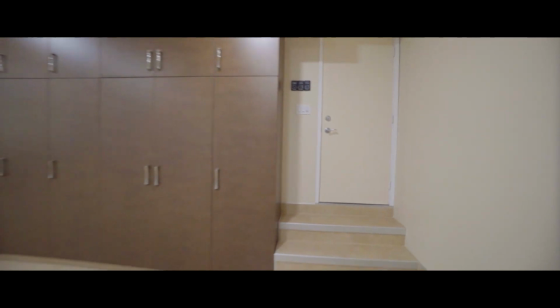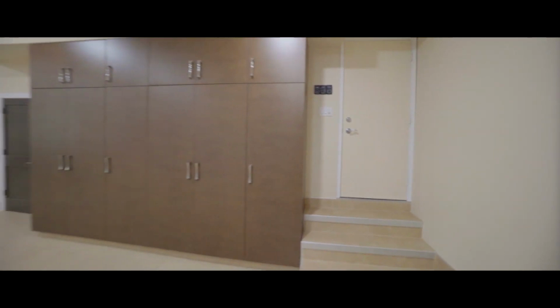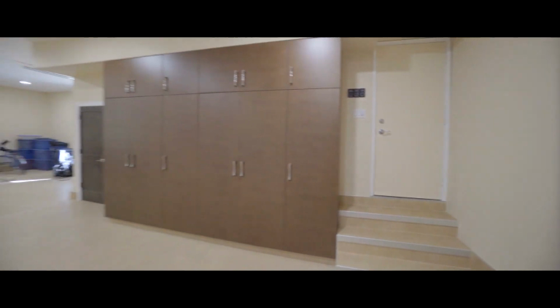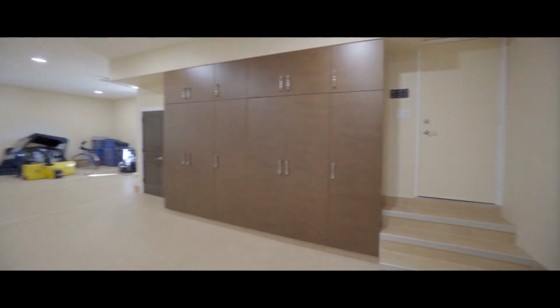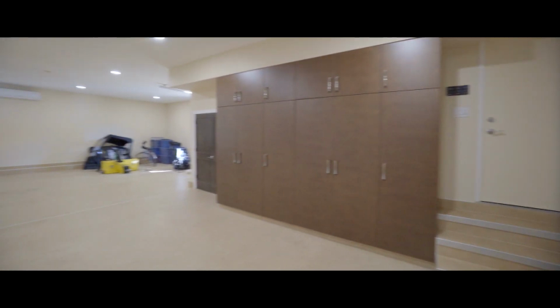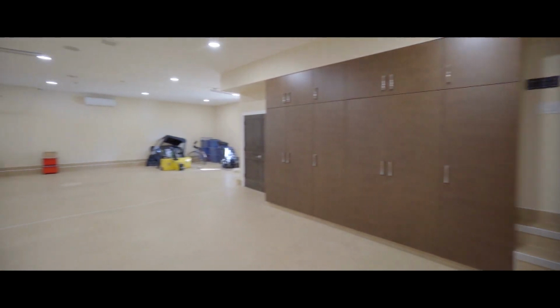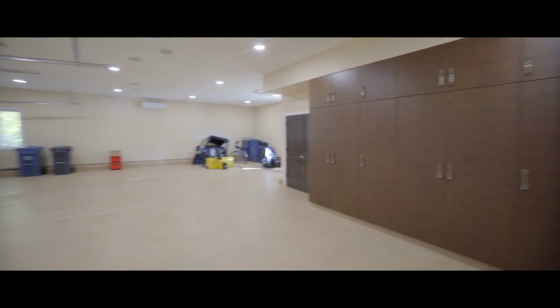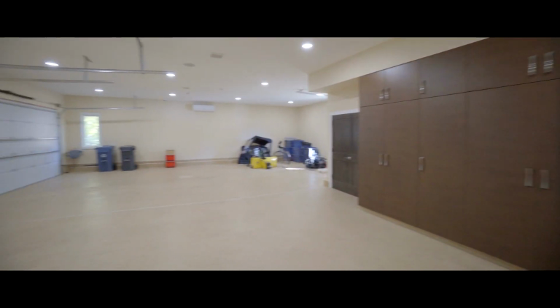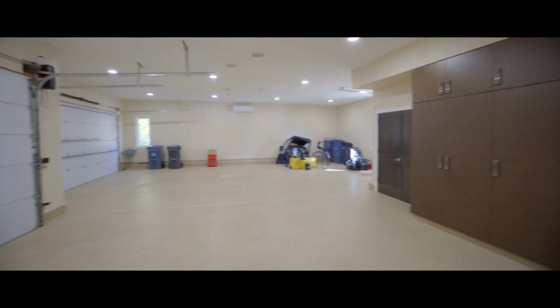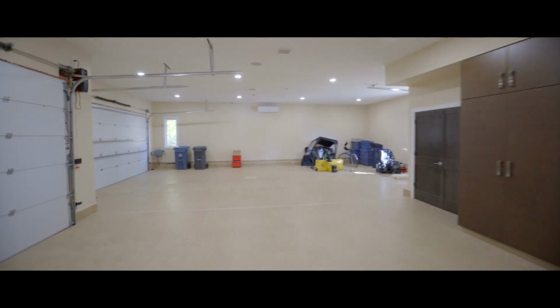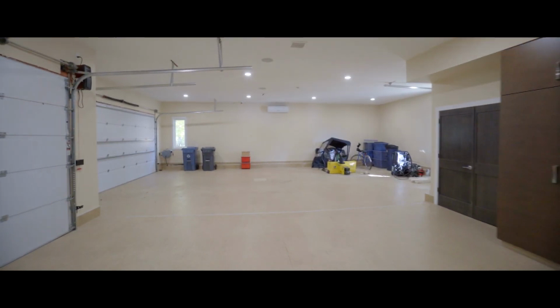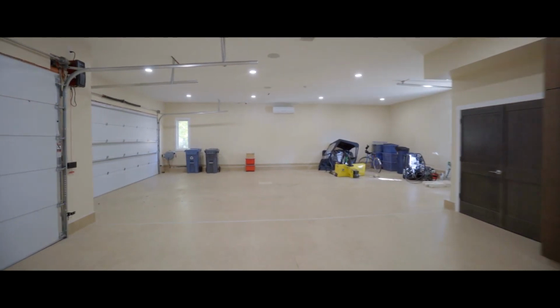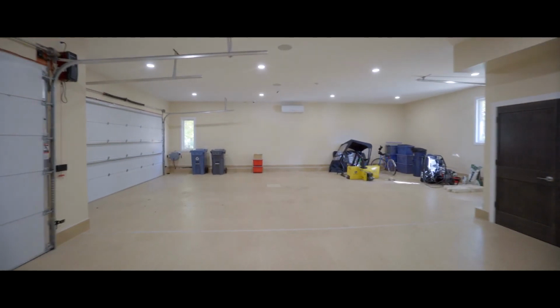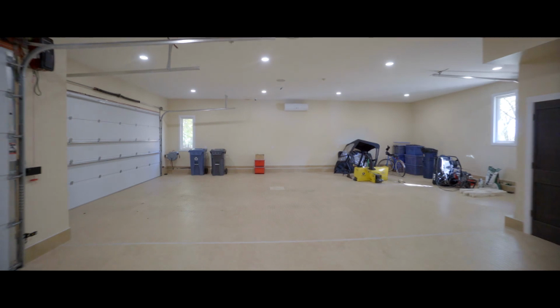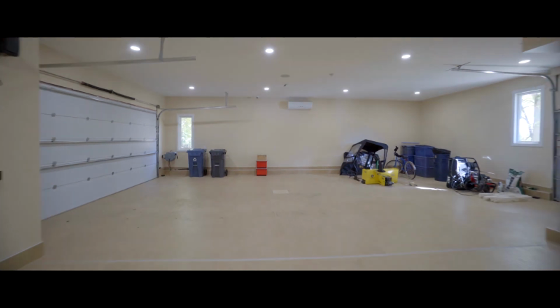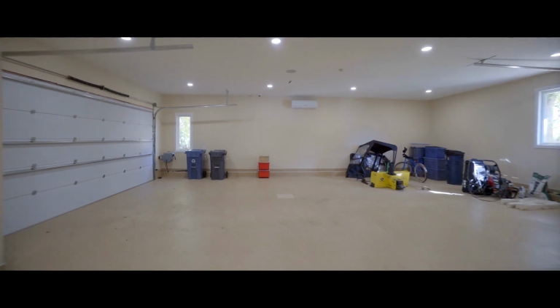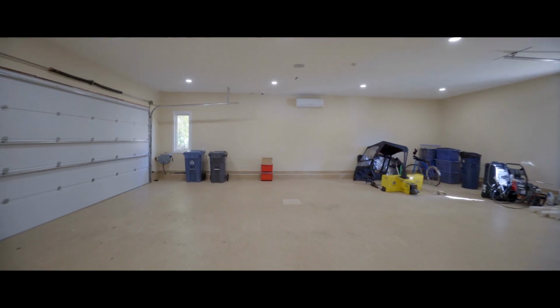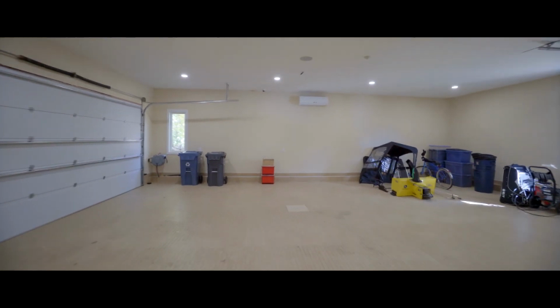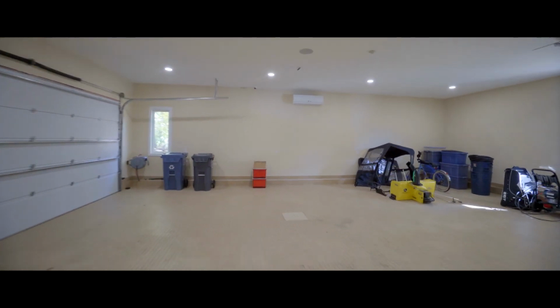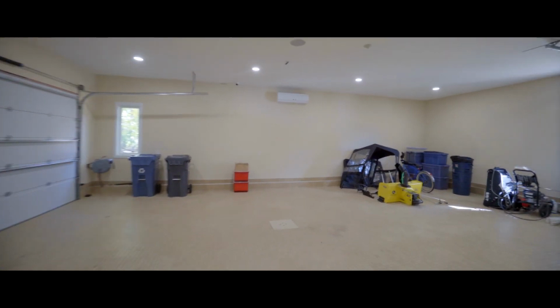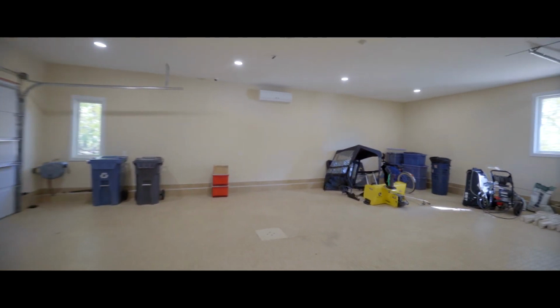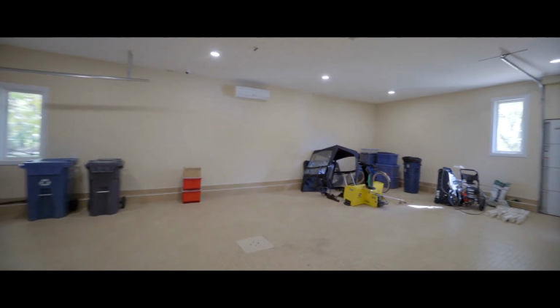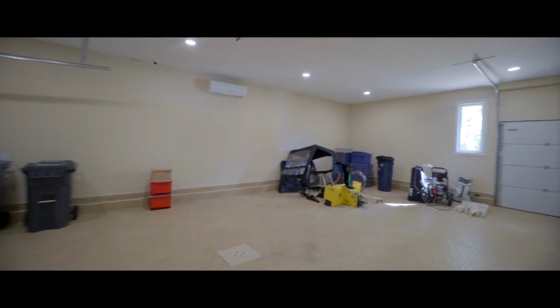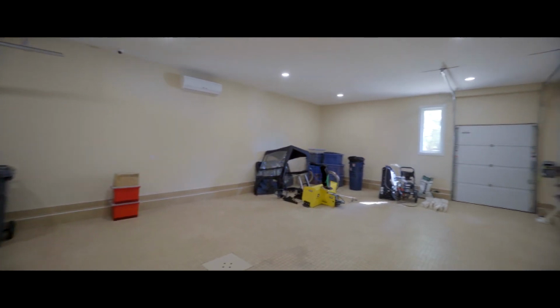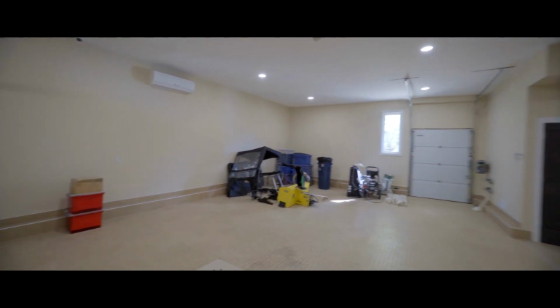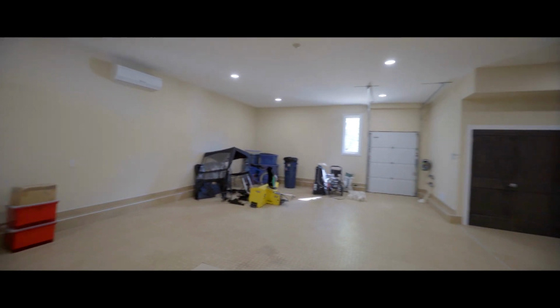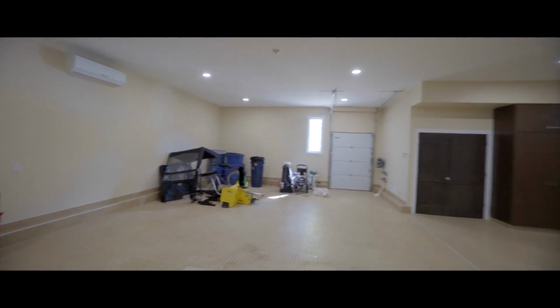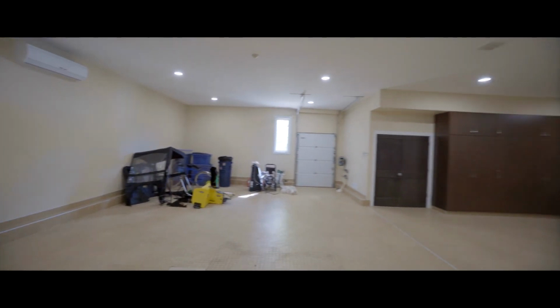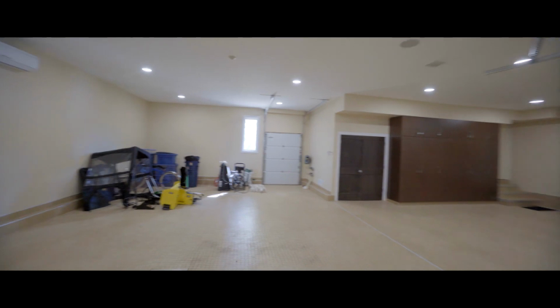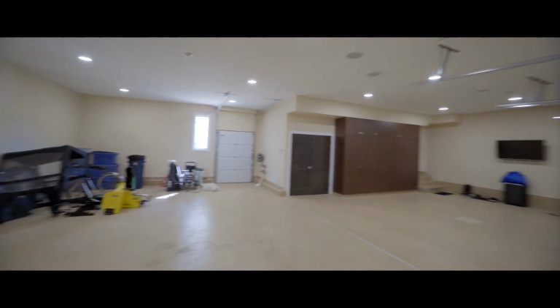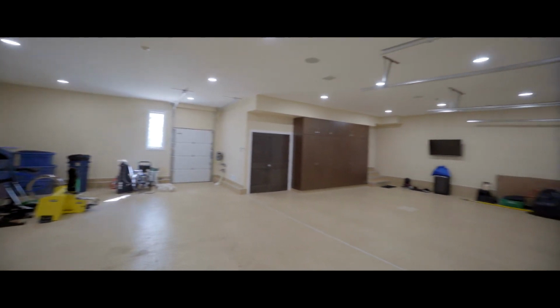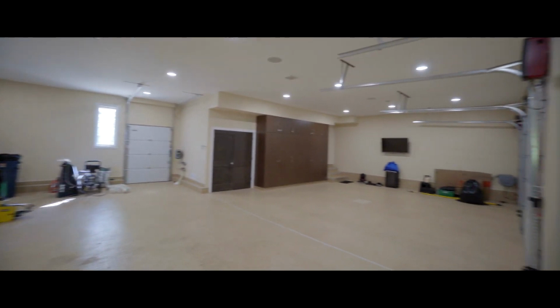Store the boat, the bikes, the SUV, the minivan, and still have acres of space to work on the vintage Mustang — all year. Heated floors.